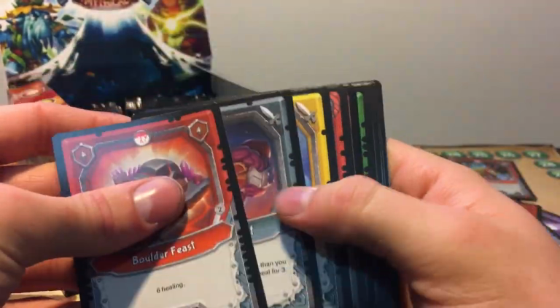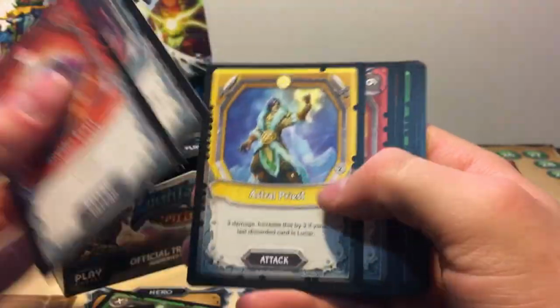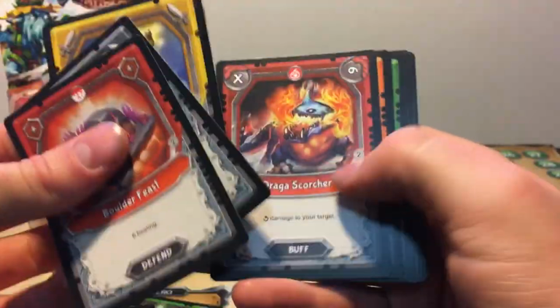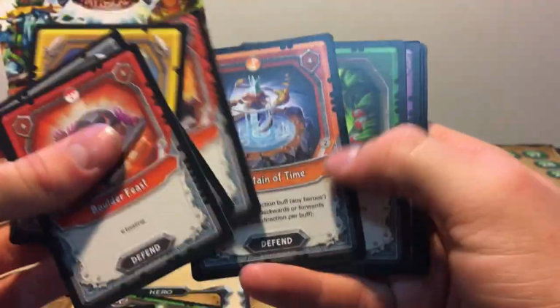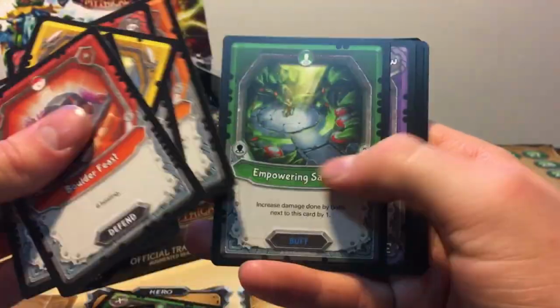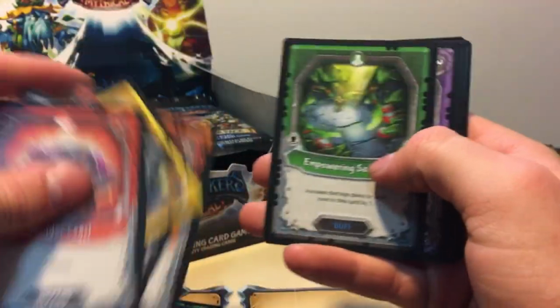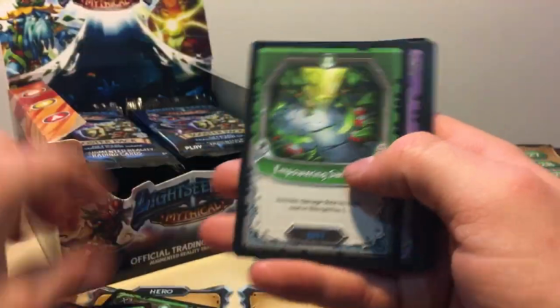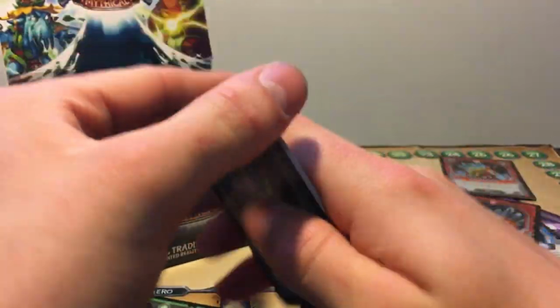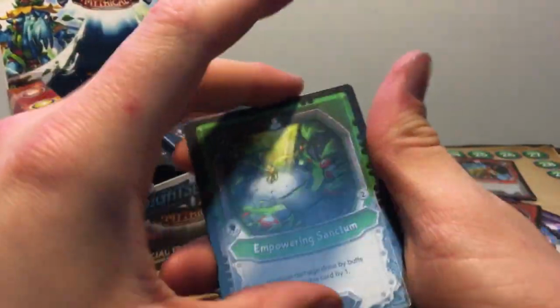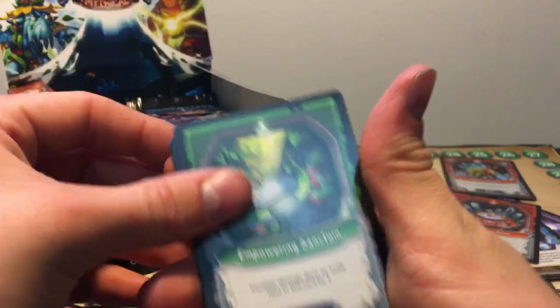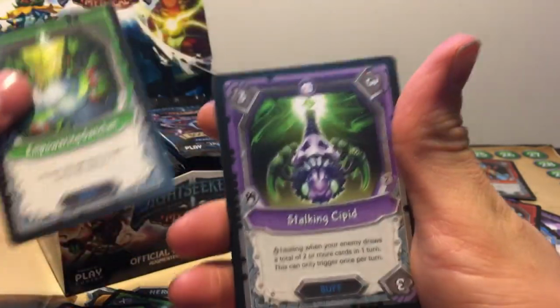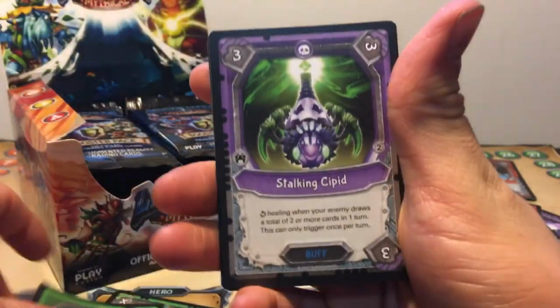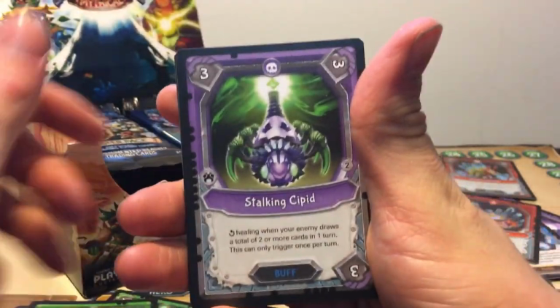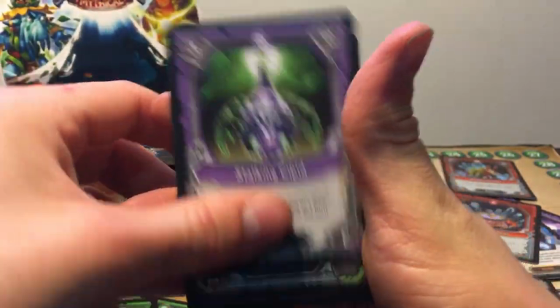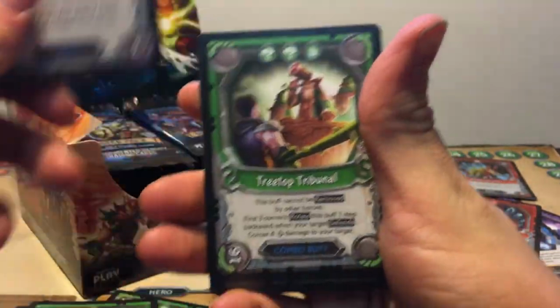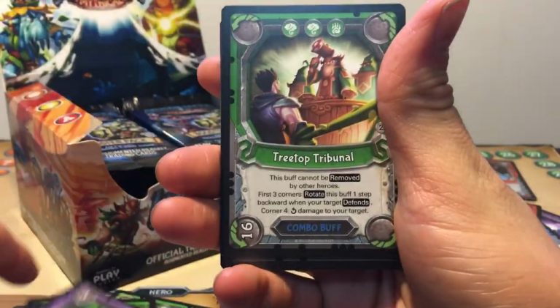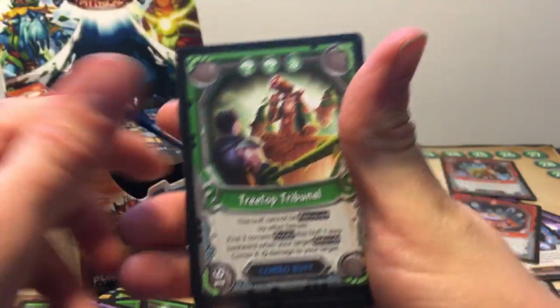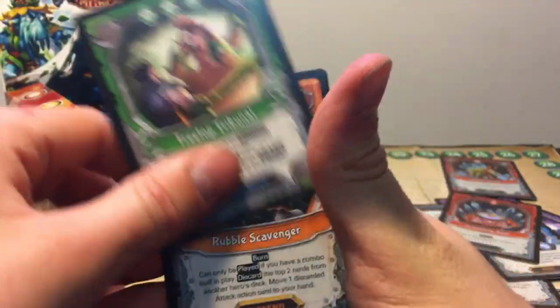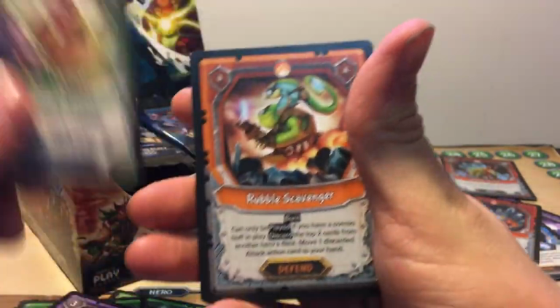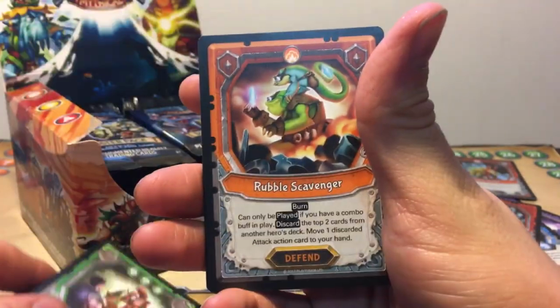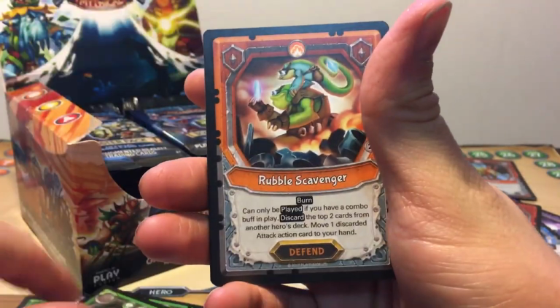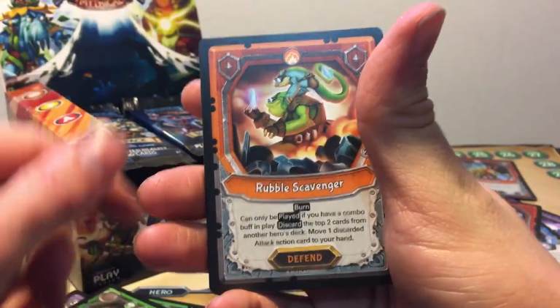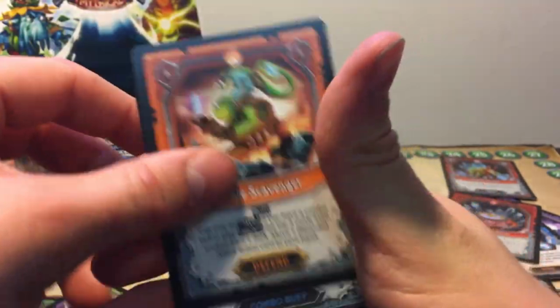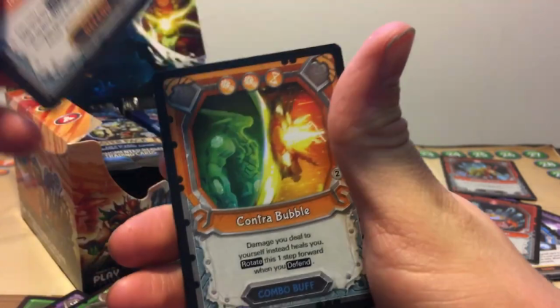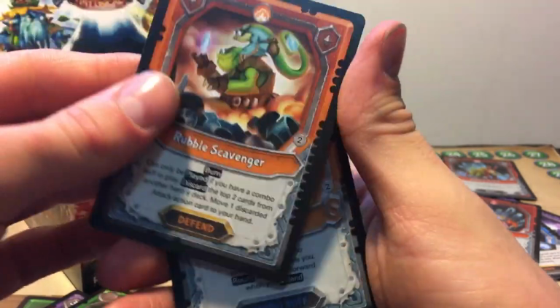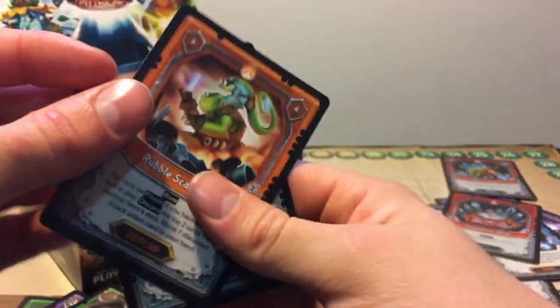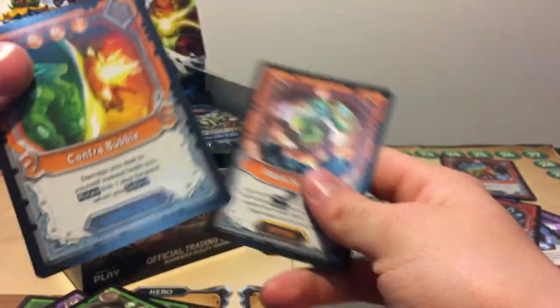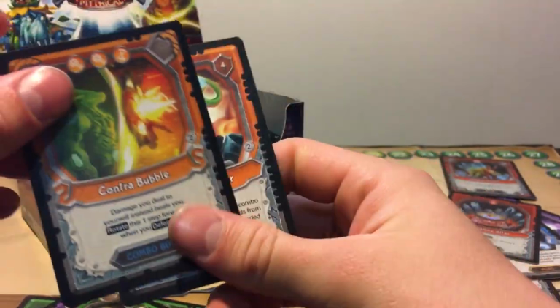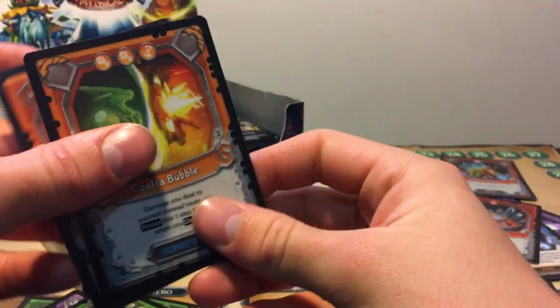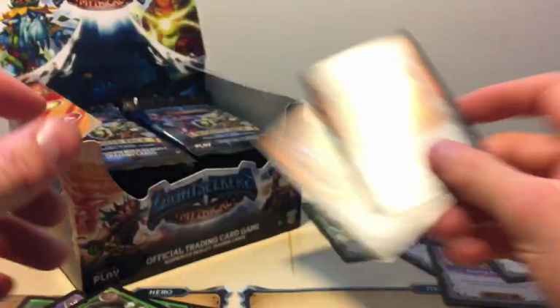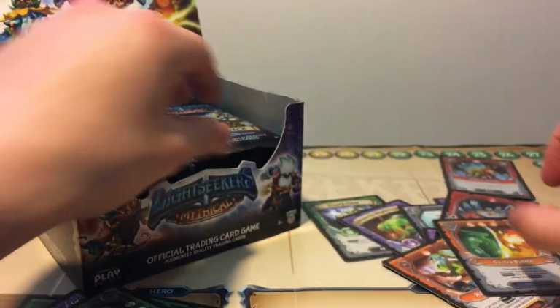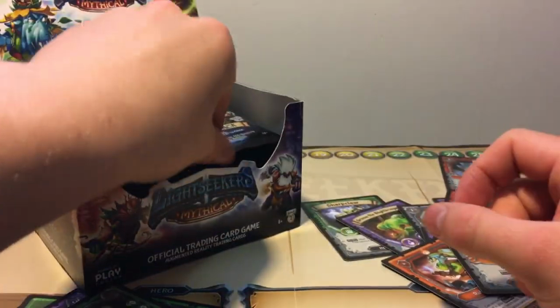I'm just gonna skip through the commons. So we got an Empowering Sanctum, Stalking Cupid, Freetop Tribunal, and a Raveling Scavenger, and a Foil Chondra Bubble — pretty cool.